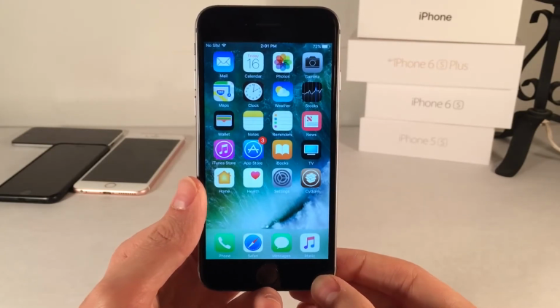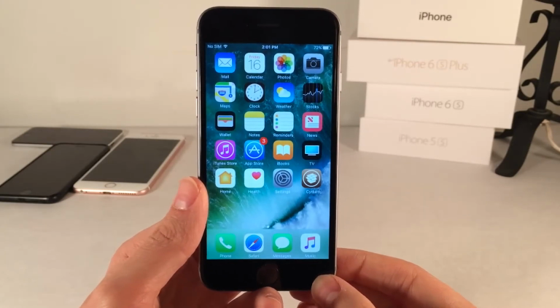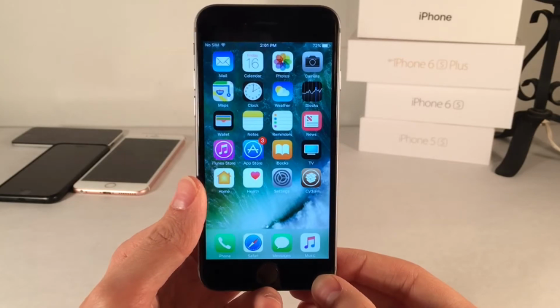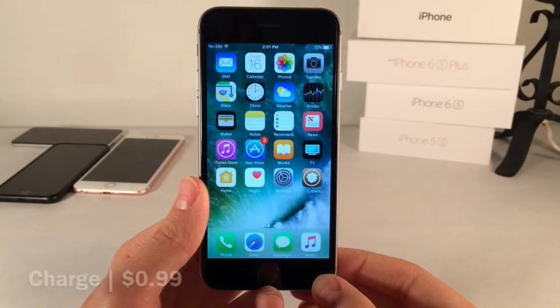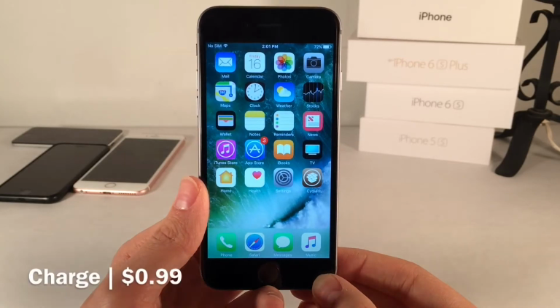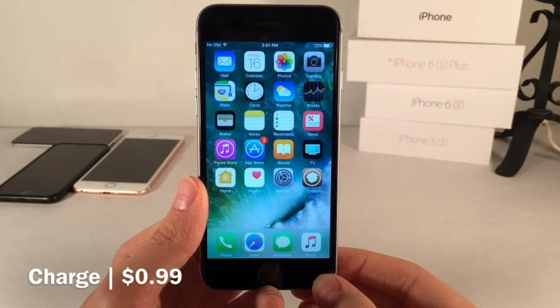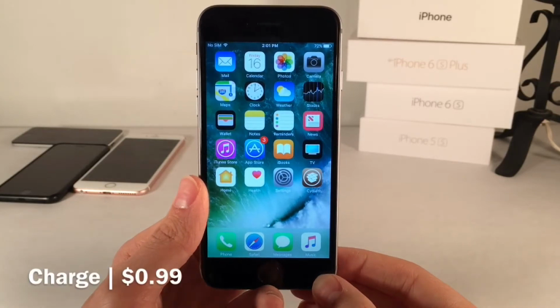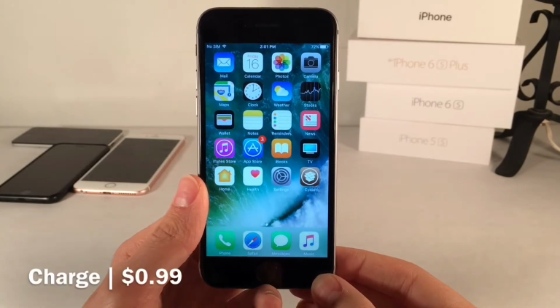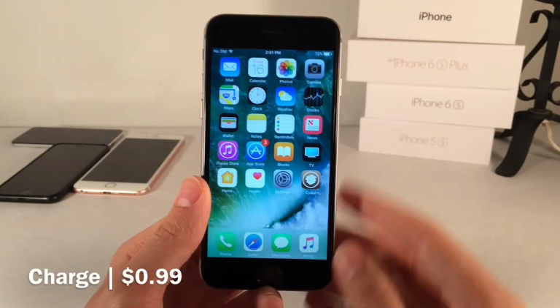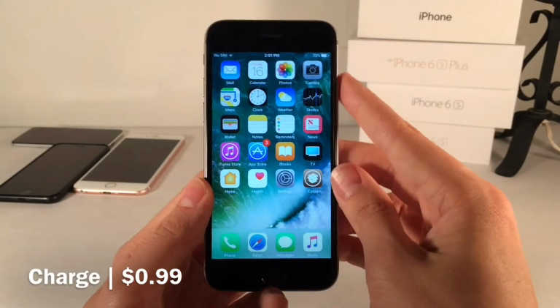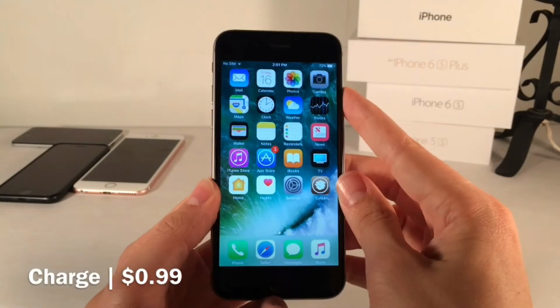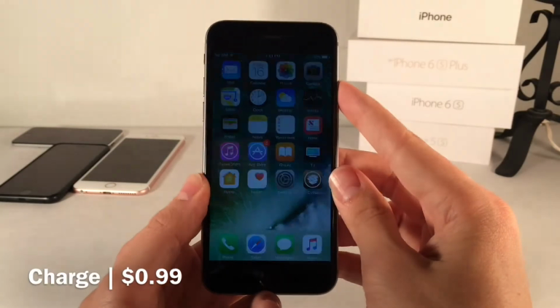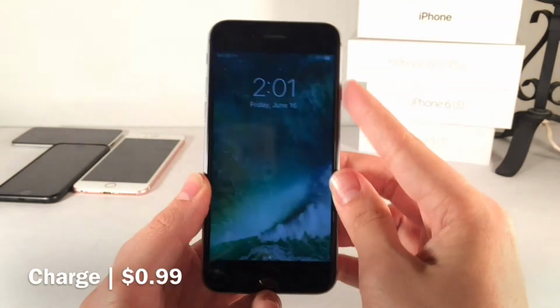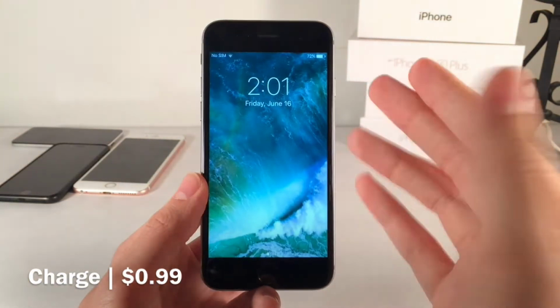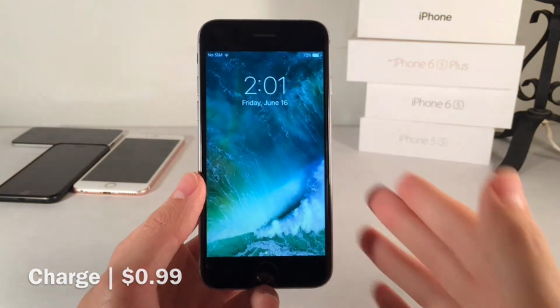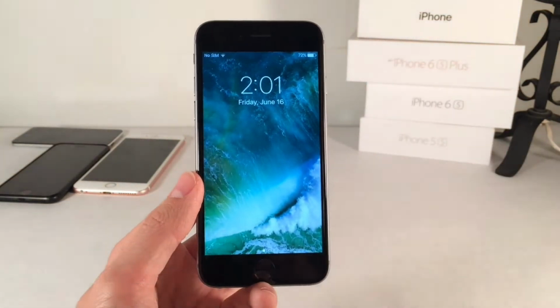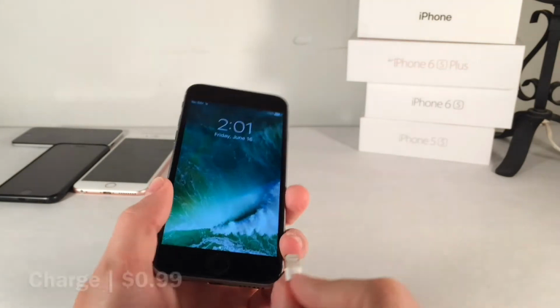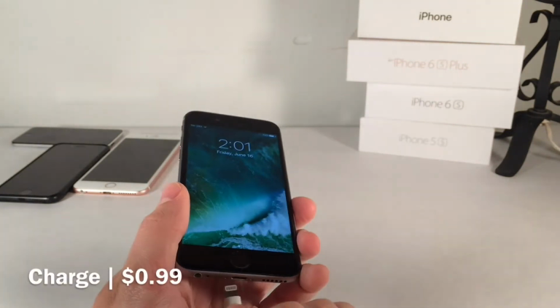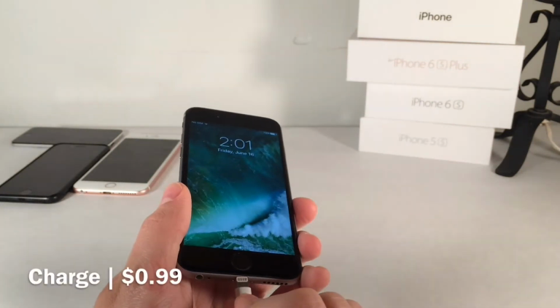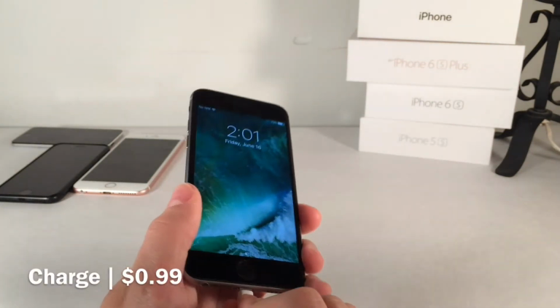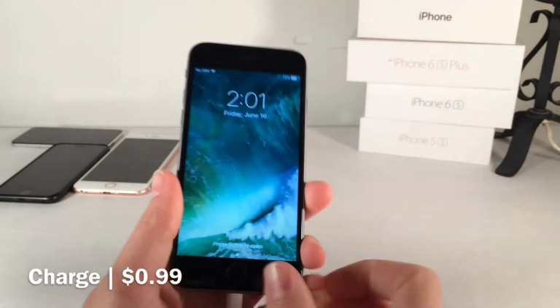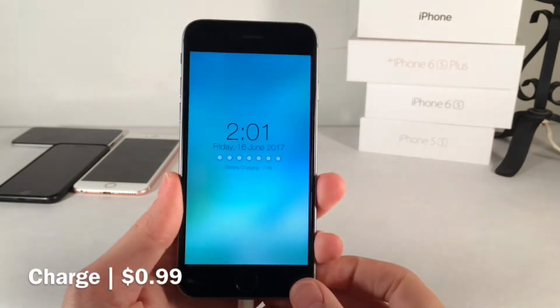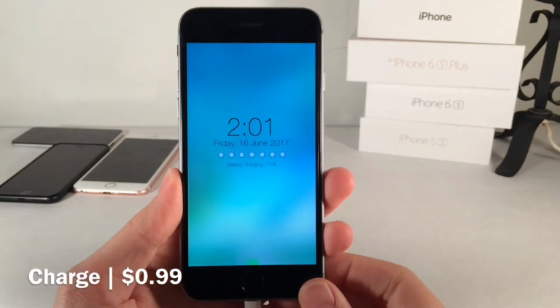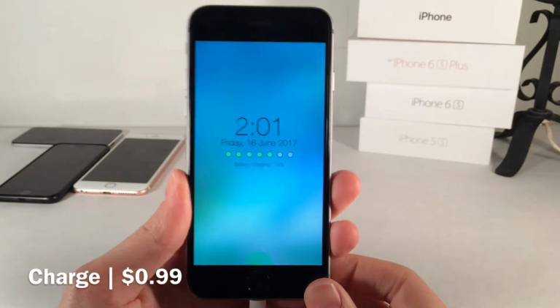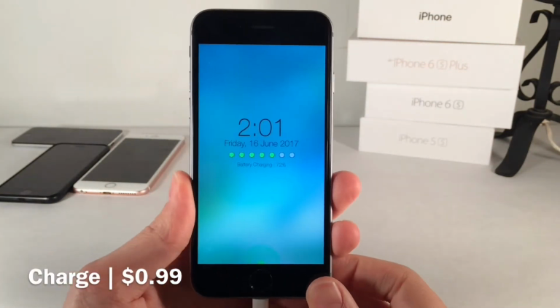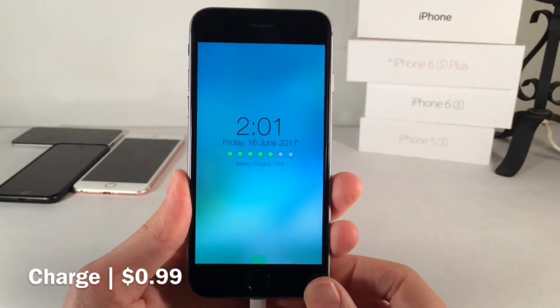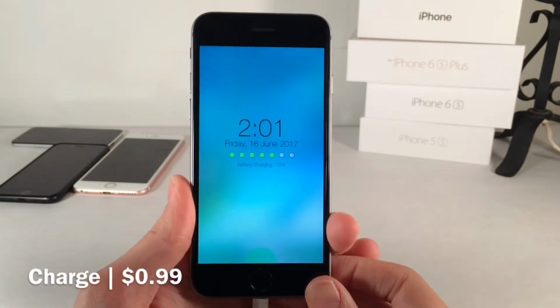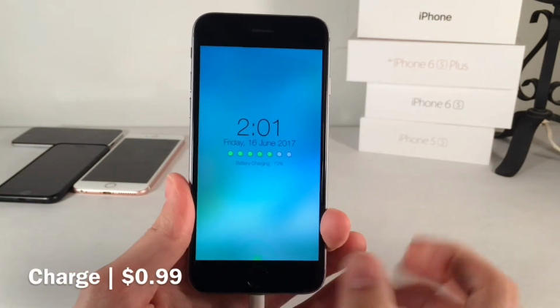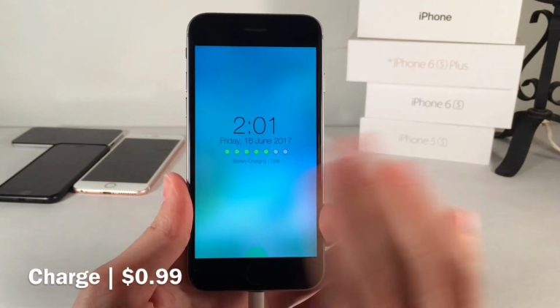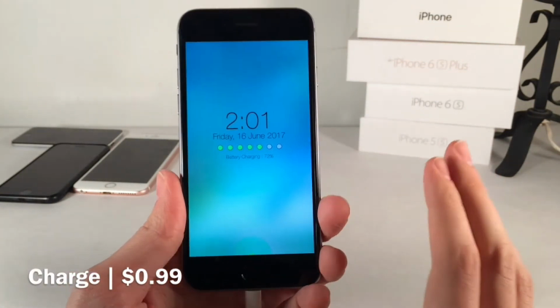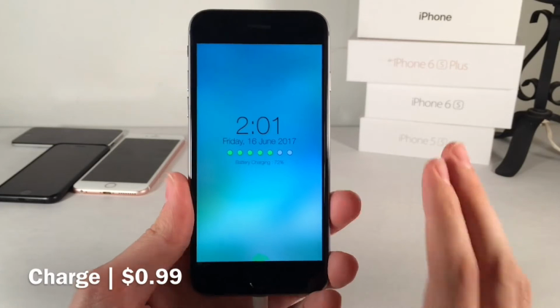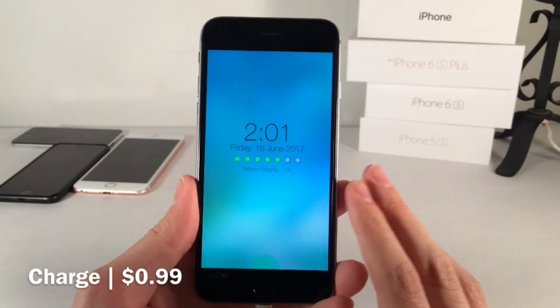First up we have Charge. This one's available for 99 cents and it's a redesigned lock screen charging interface. Let me go ahead and plug my device in and show you guys this beautiful brand new interface. As you can see, it's a brand new refreshed look.